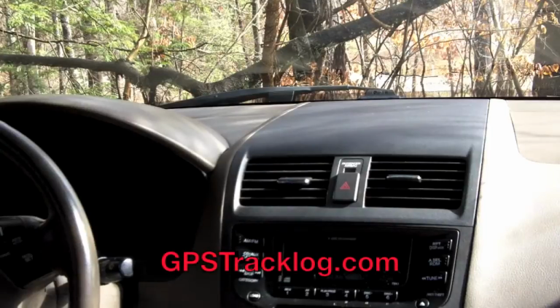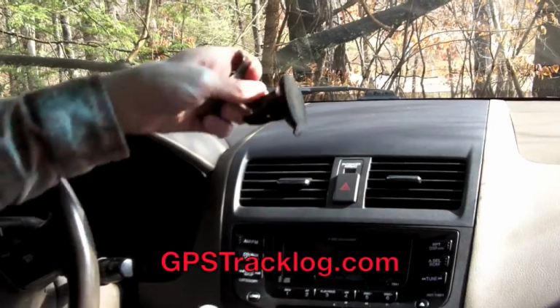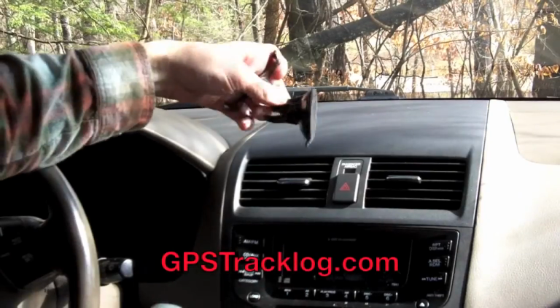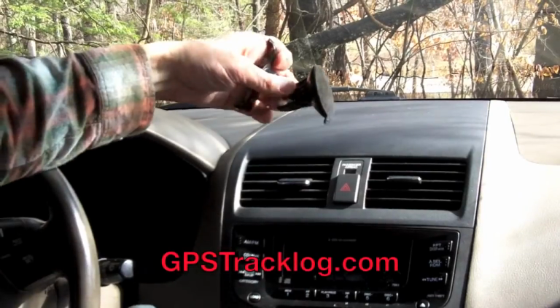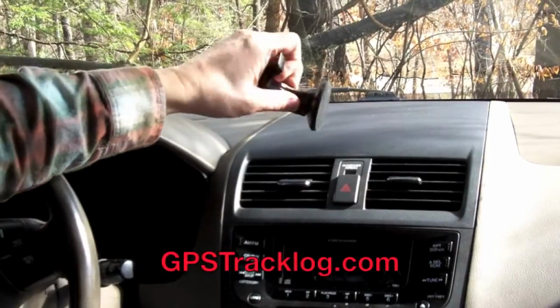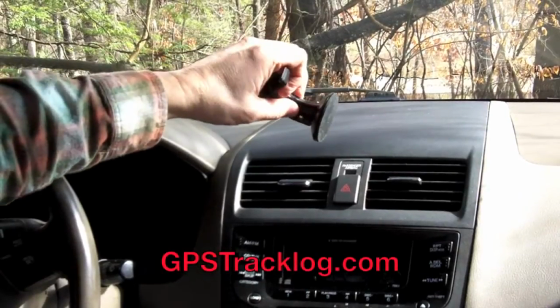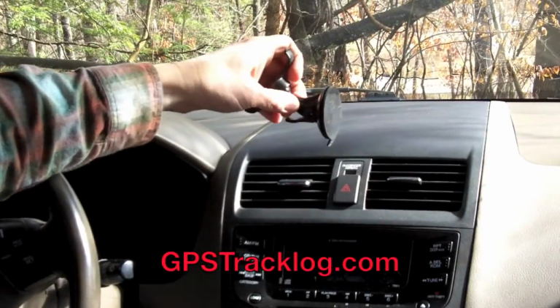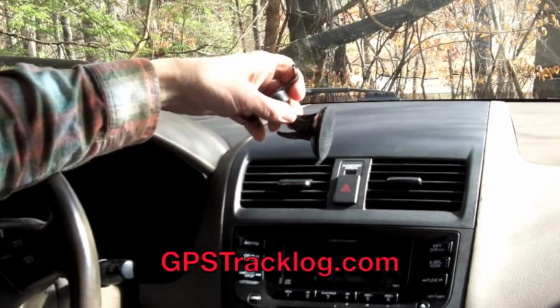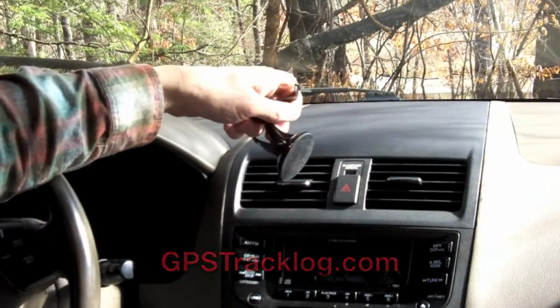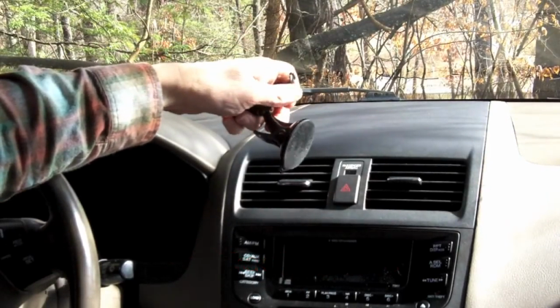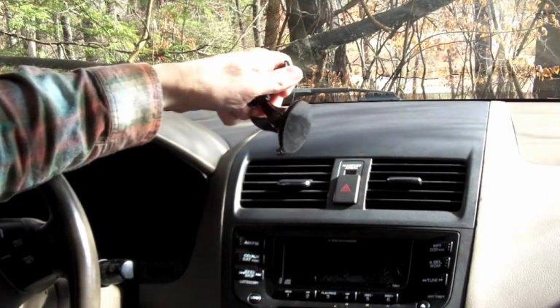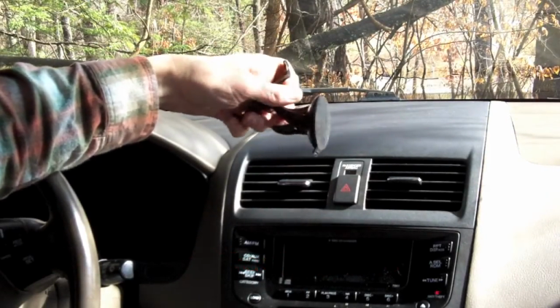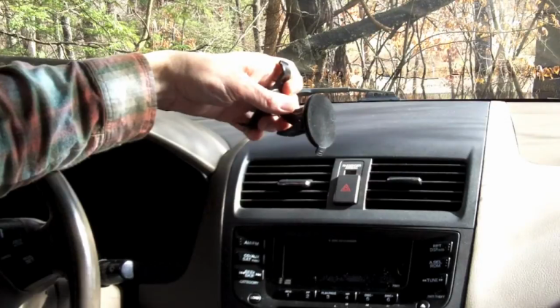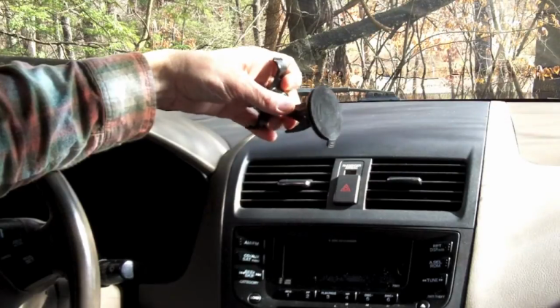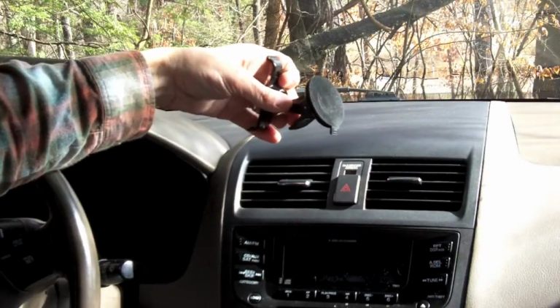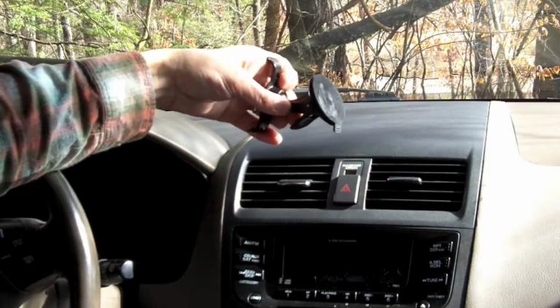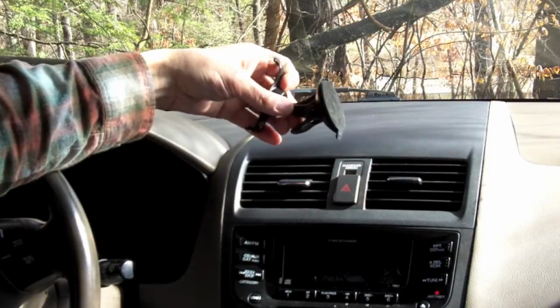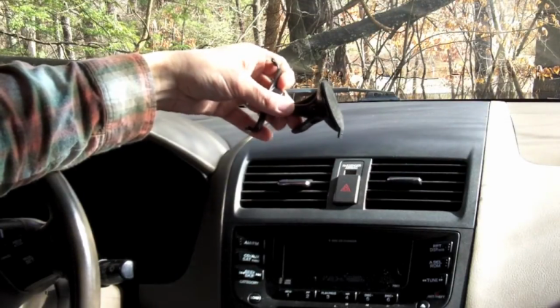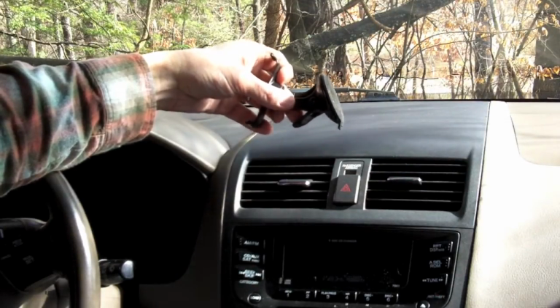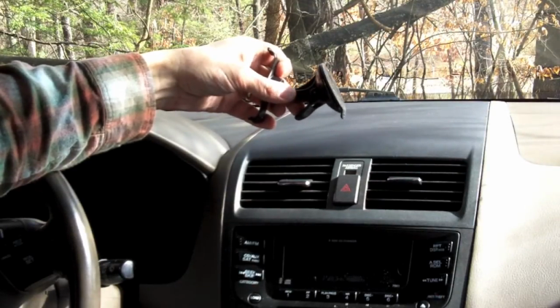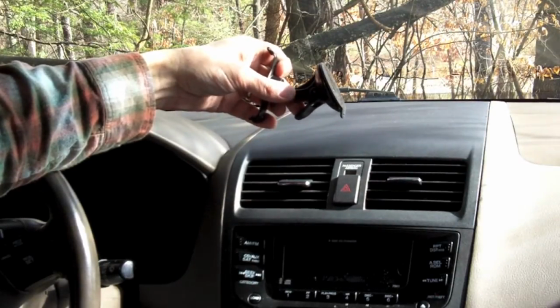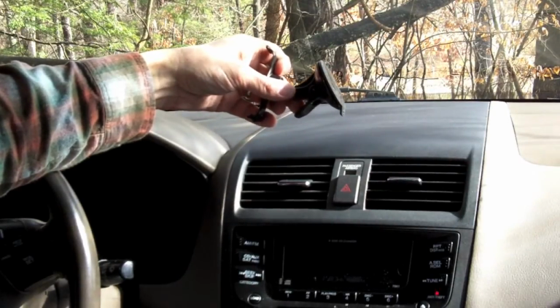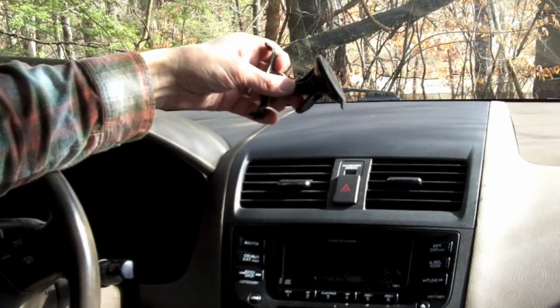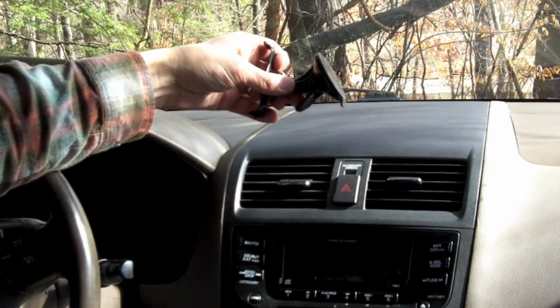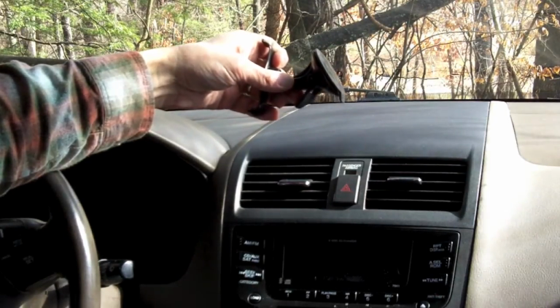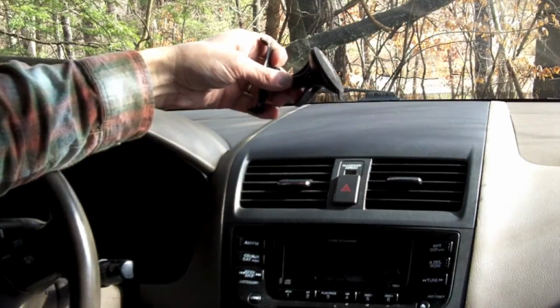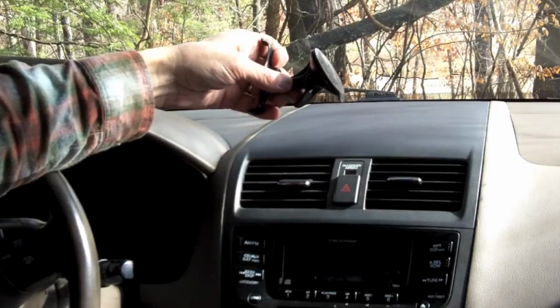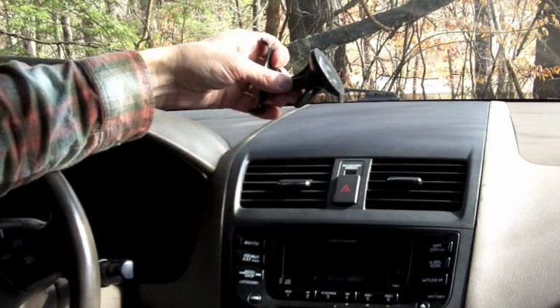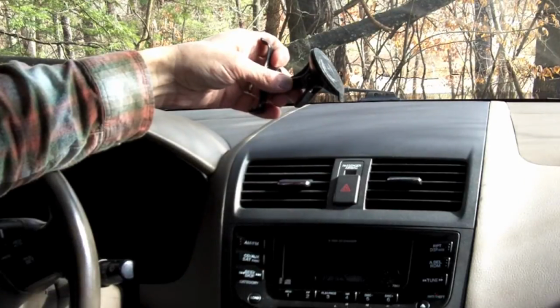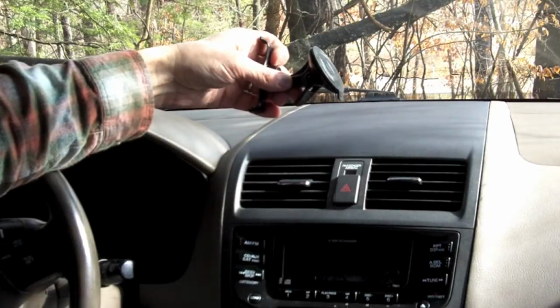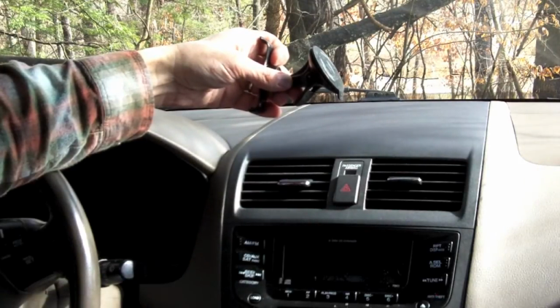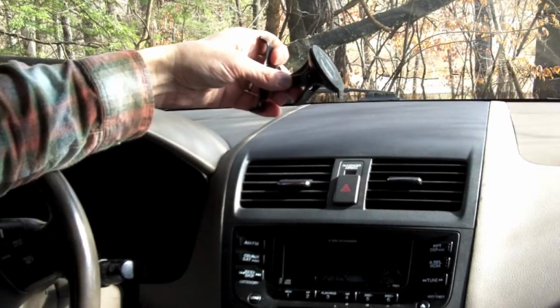Hi everyone, Rich Owings here for GPSTrackLog.com and today I'm going to be showing you what a powered mount is. But first let's take a look at how these attach to your car. Here's a typical Garmin suction mount for the windshield.